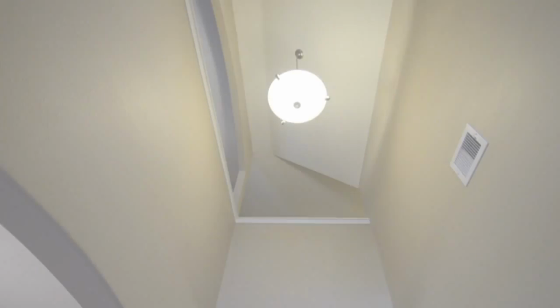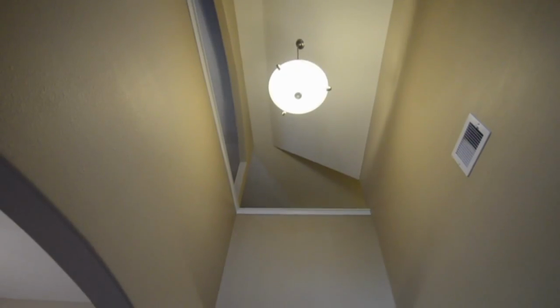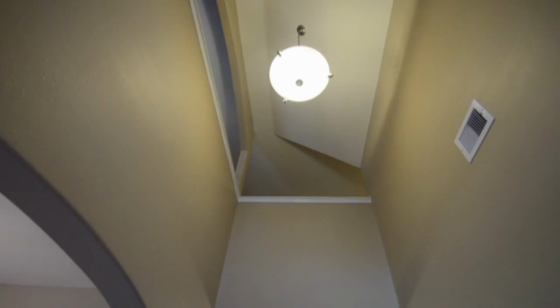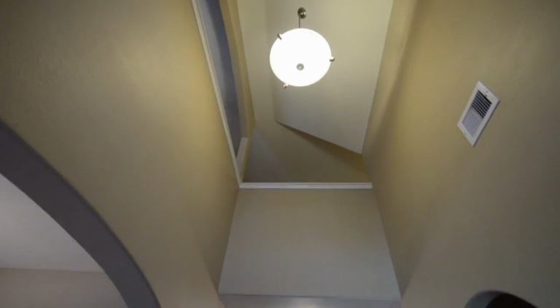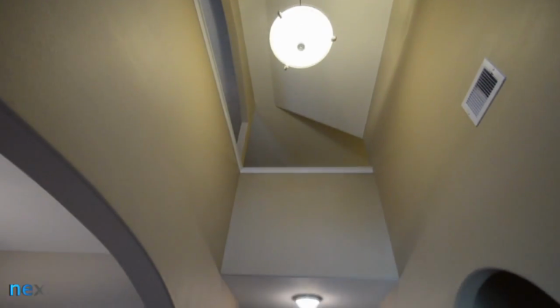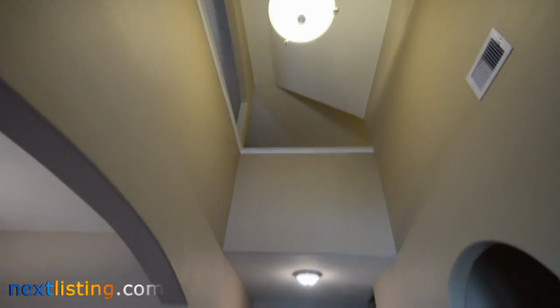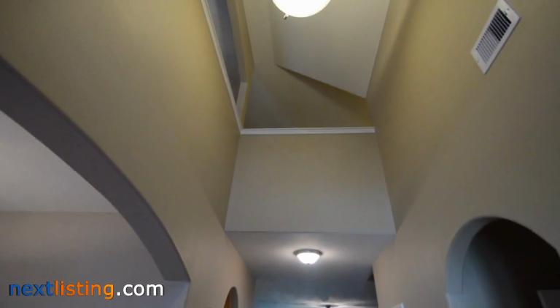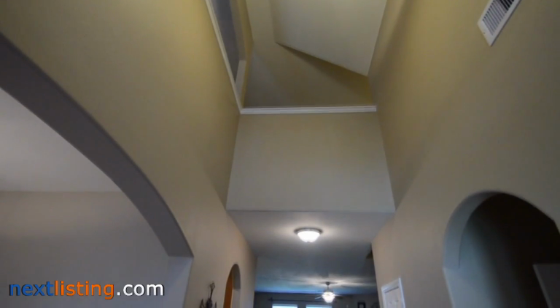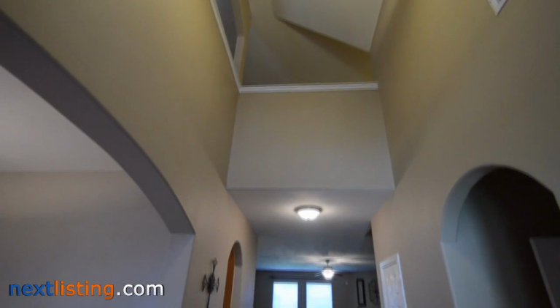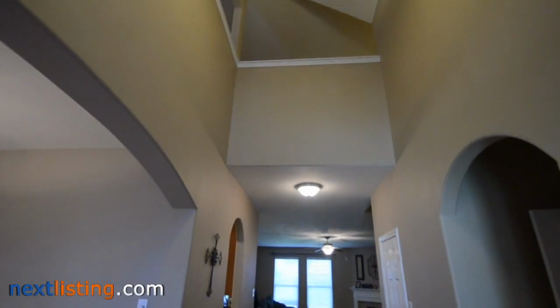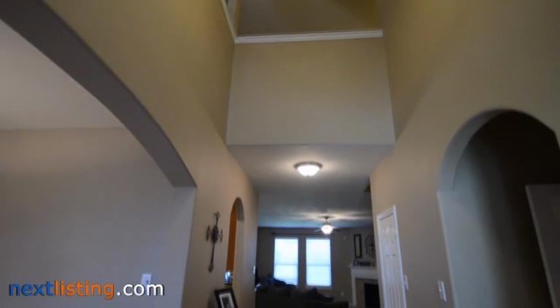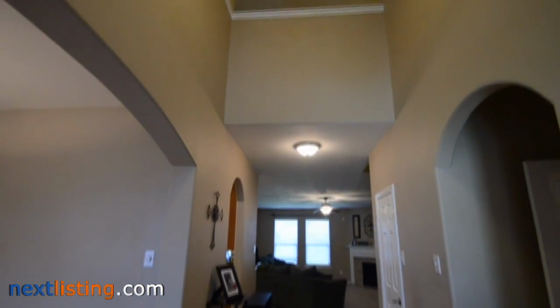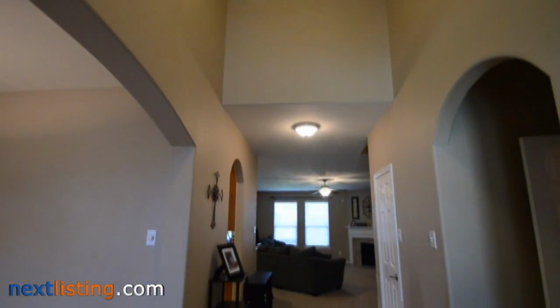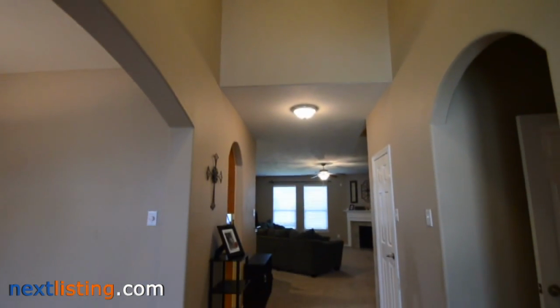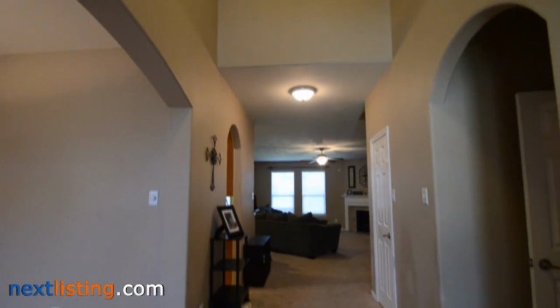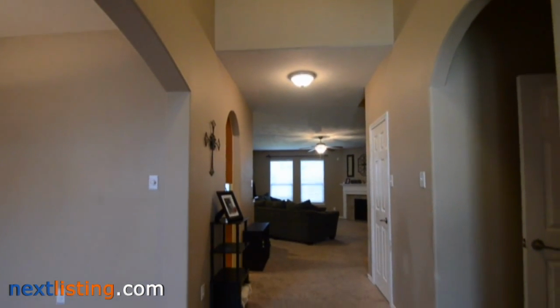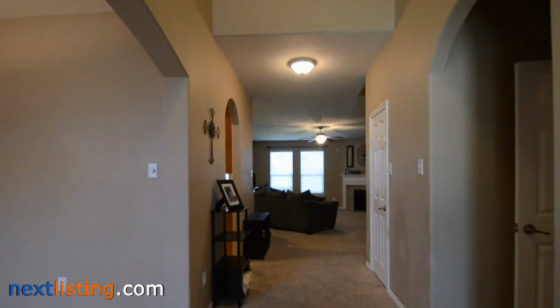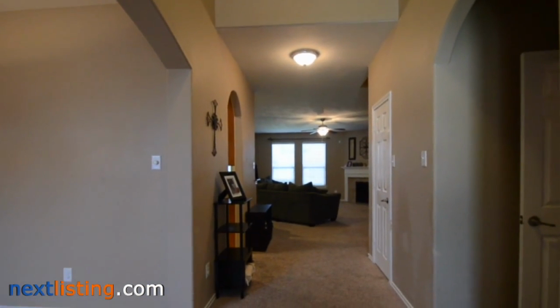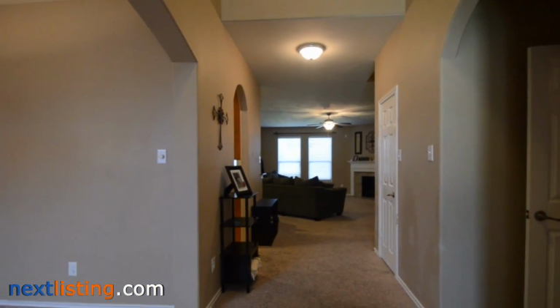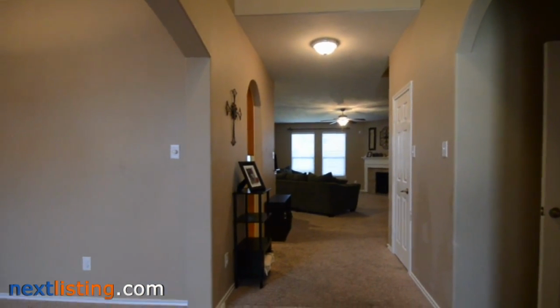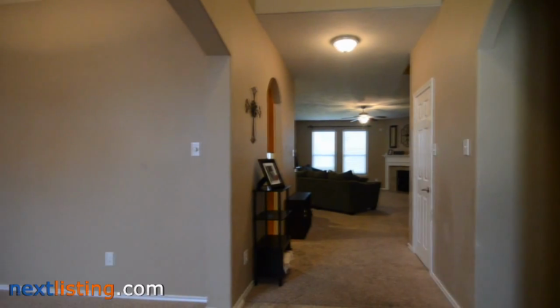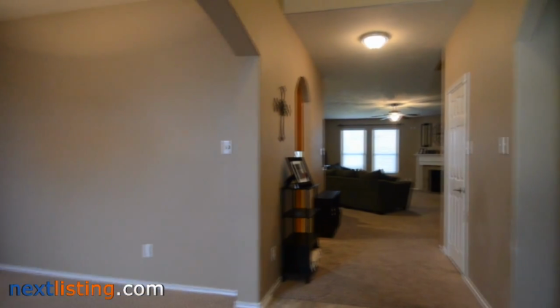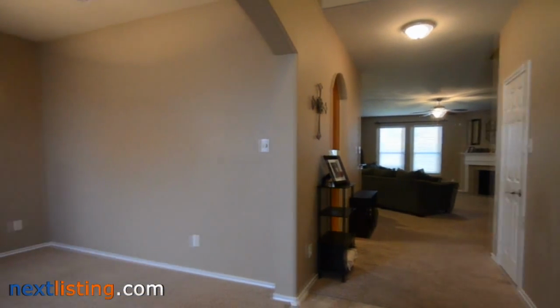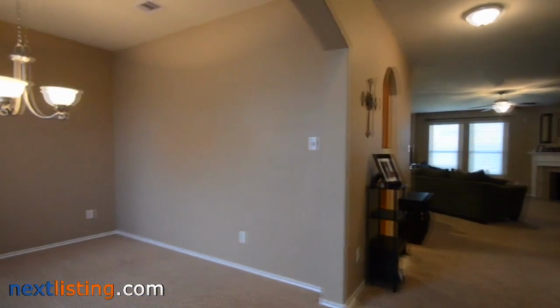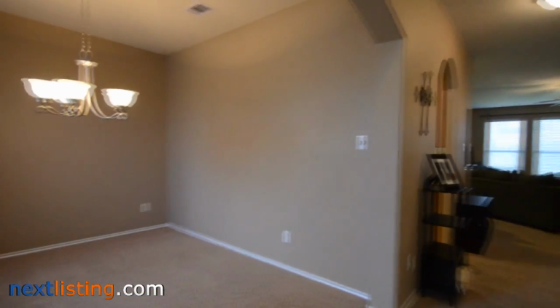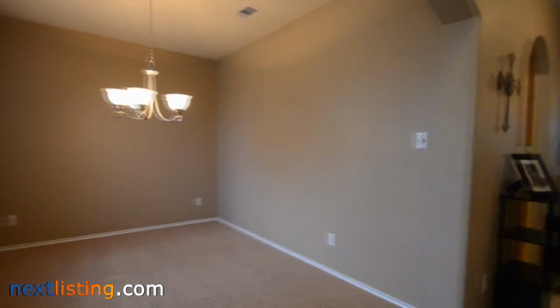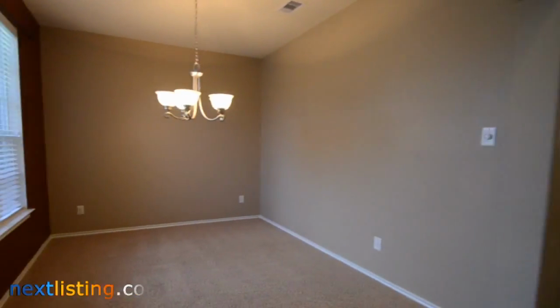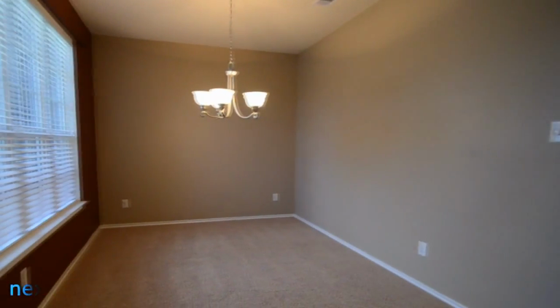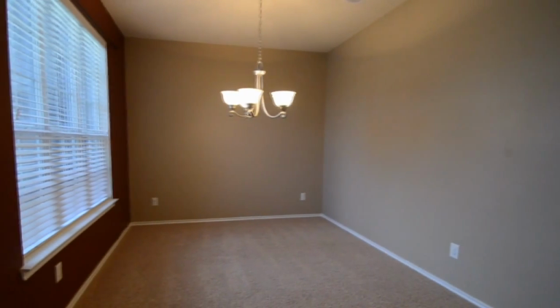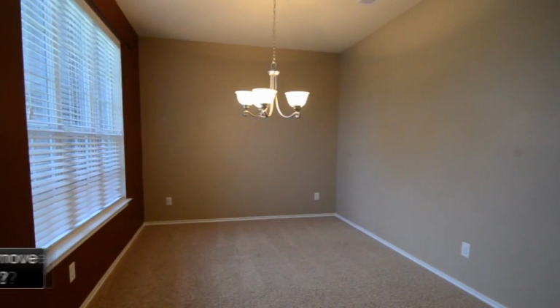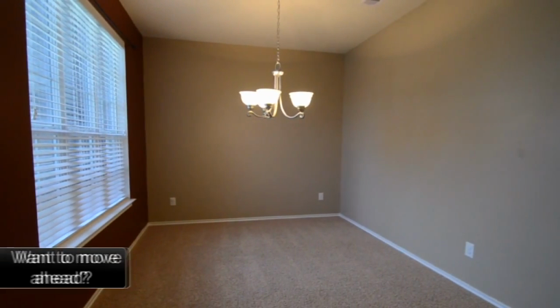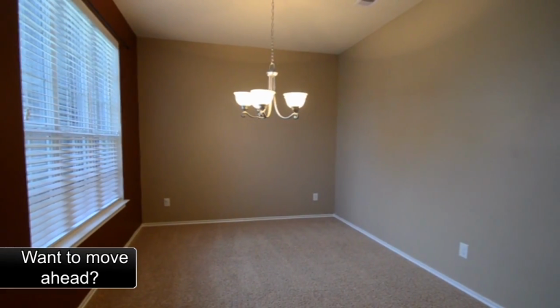Welcome to the open house tour of this home. You will be able to experience walking through this home as if you were there. This home has four bedrooms and three and a half baths, located in the Lake Crest subdivision.